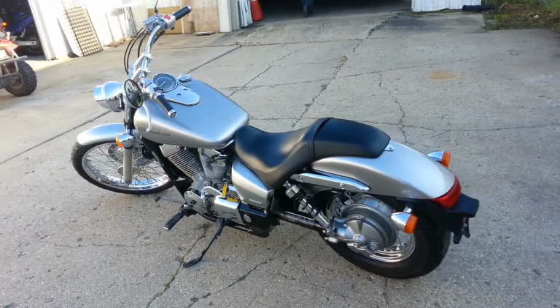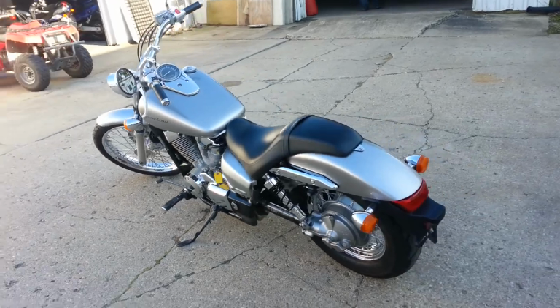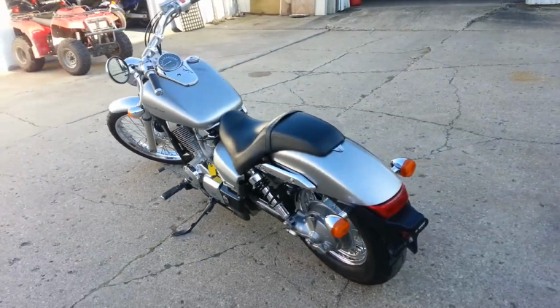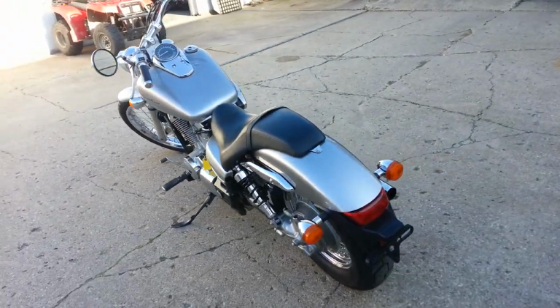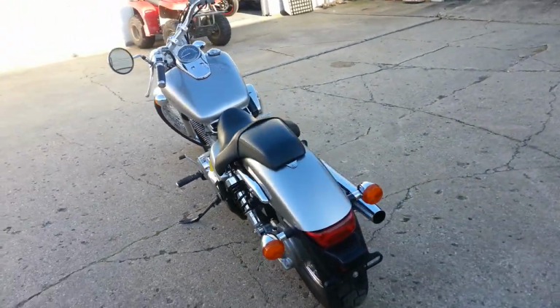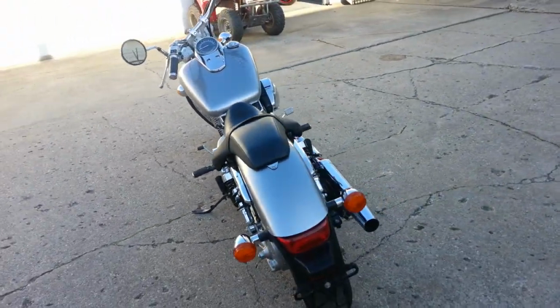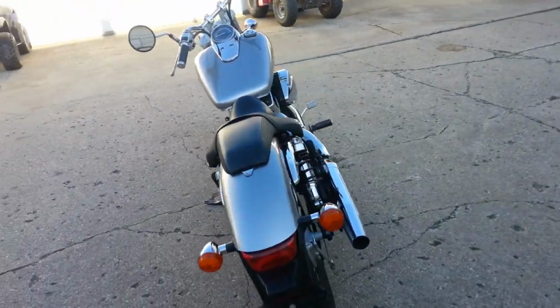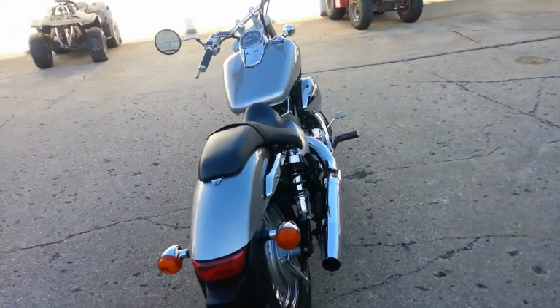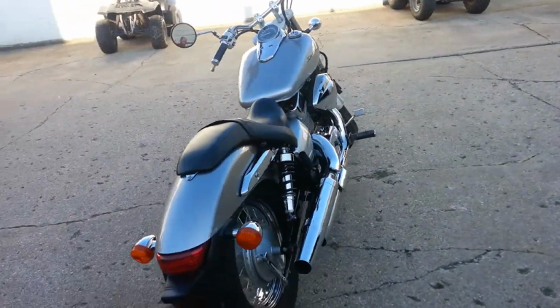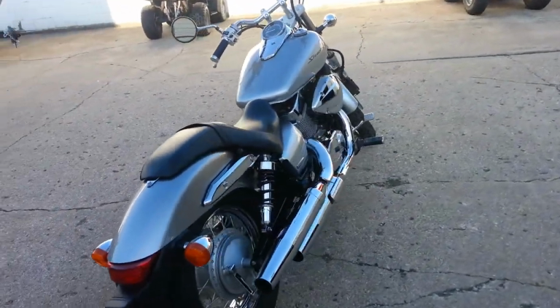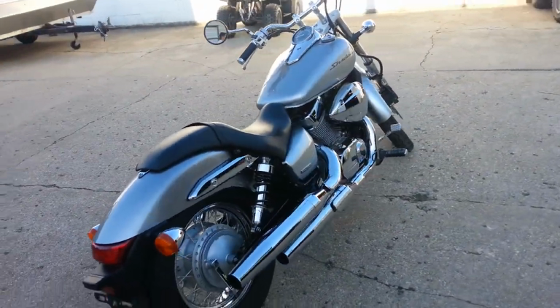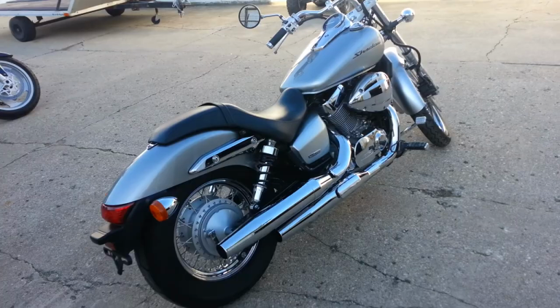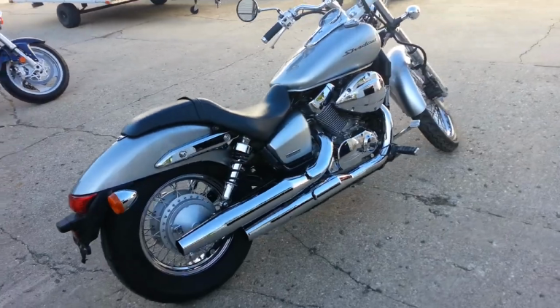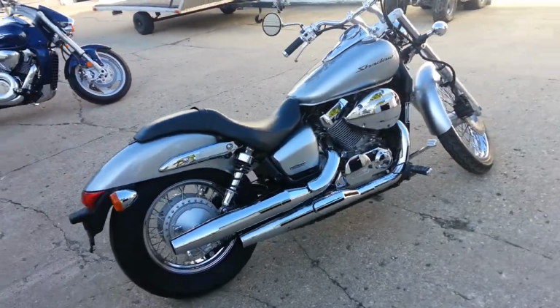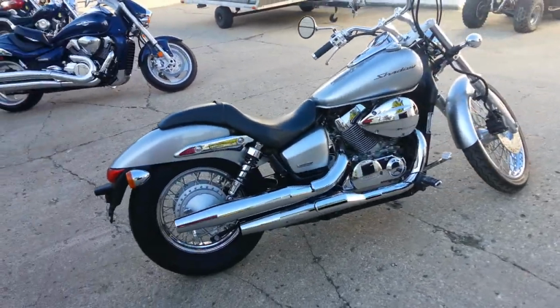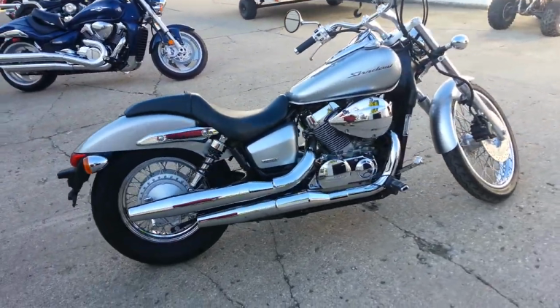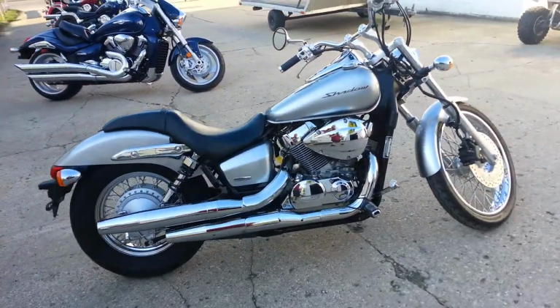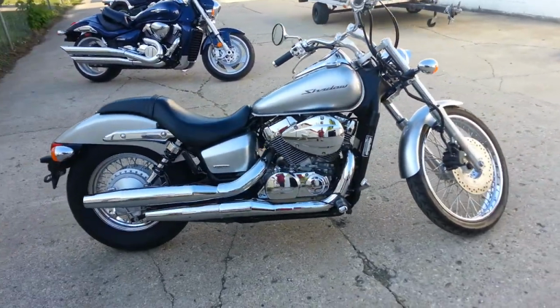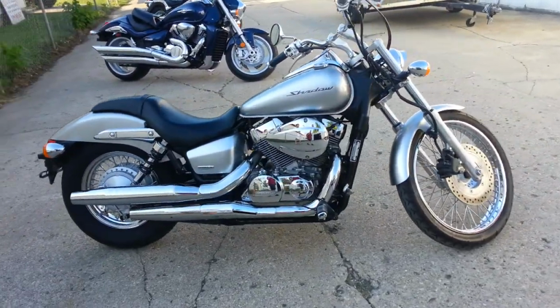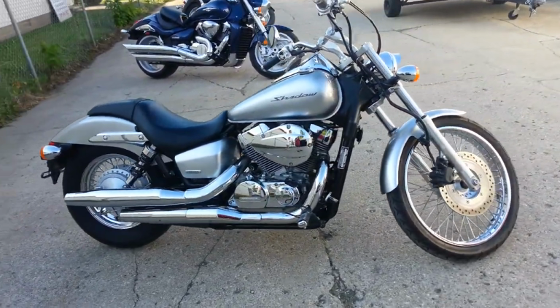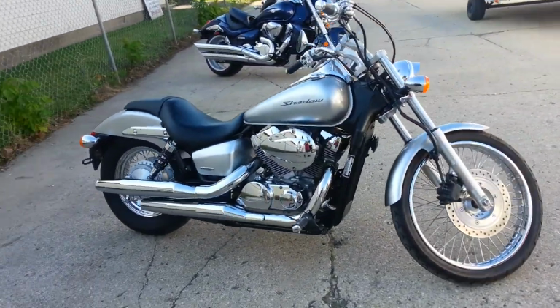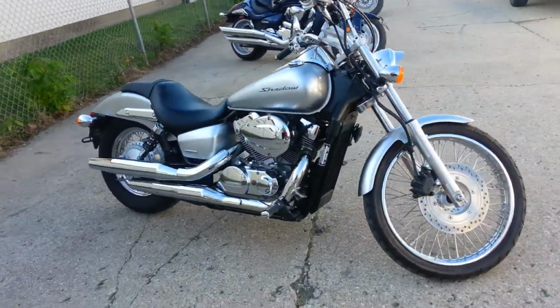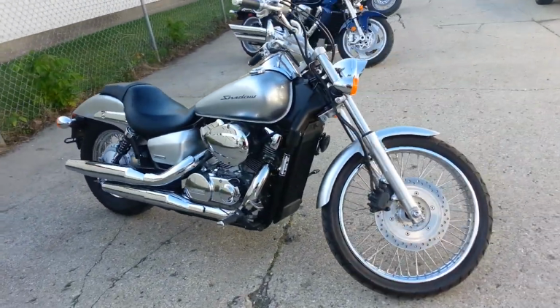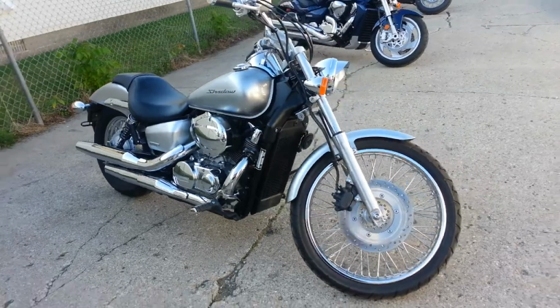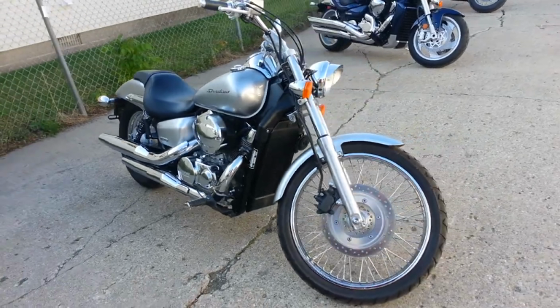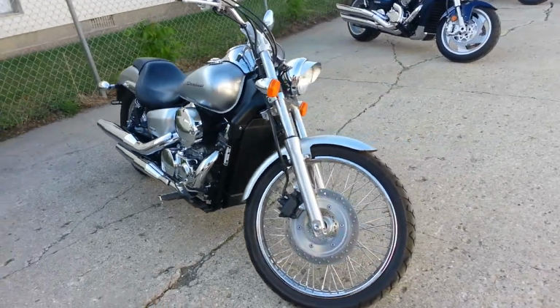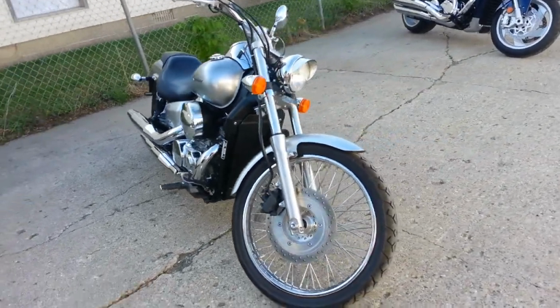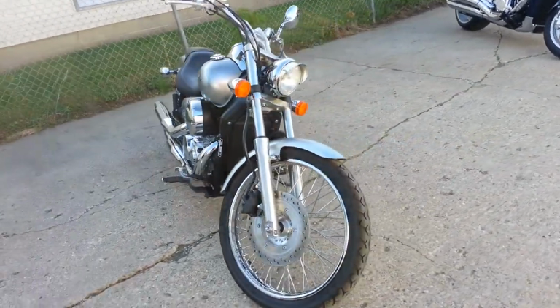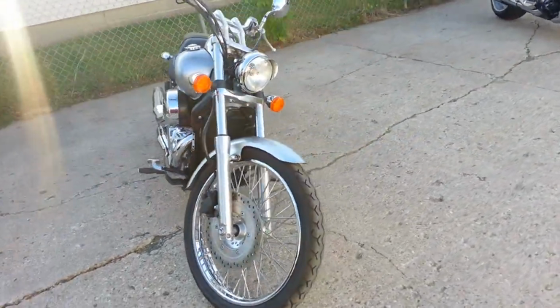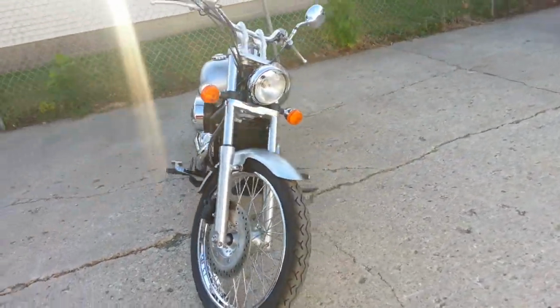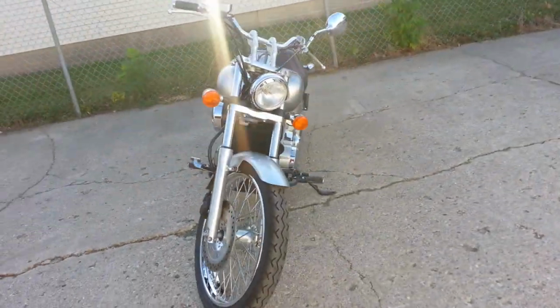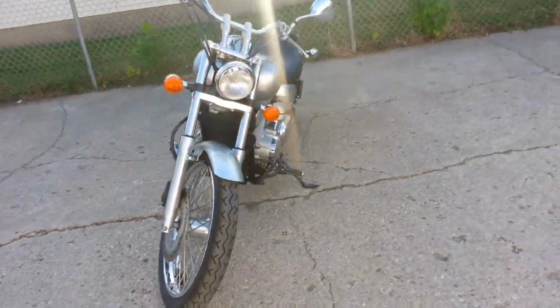The paint is liquid silver and it's got tons of chrome. It was just serviced at an authorized Honda dealership, inspected, certified, and ready for the road for under $100 a month. Get out and ride here at Approval Power Sports.